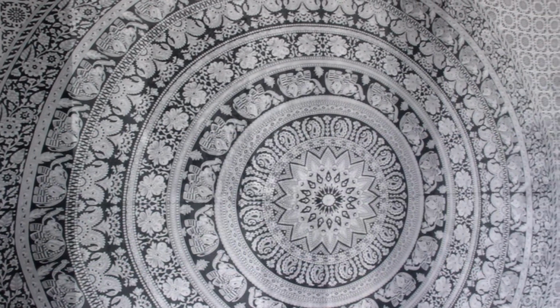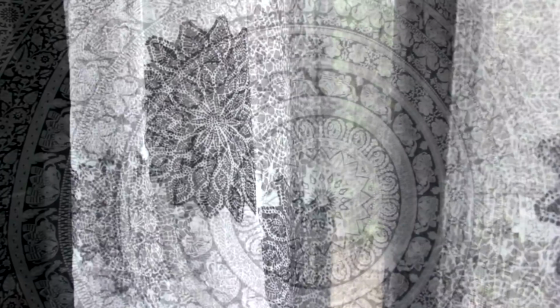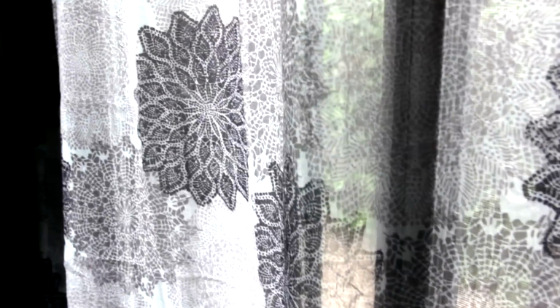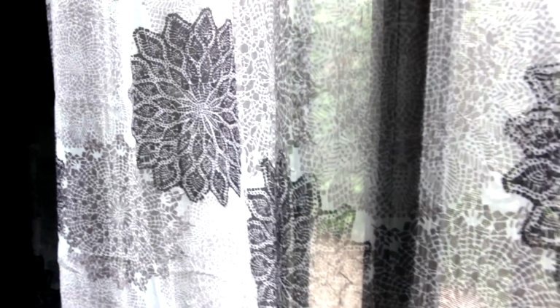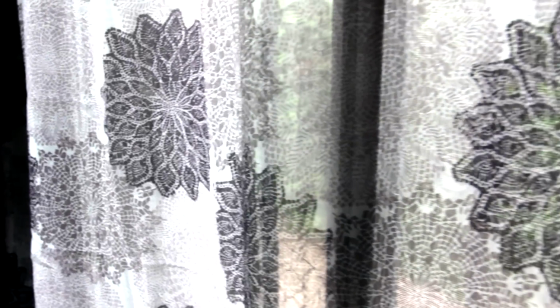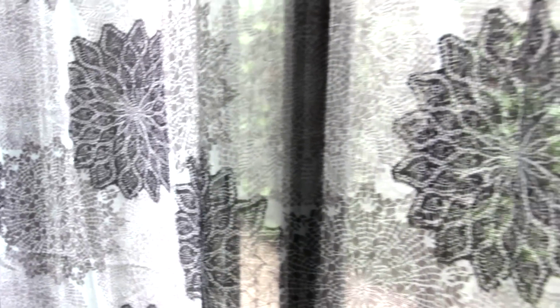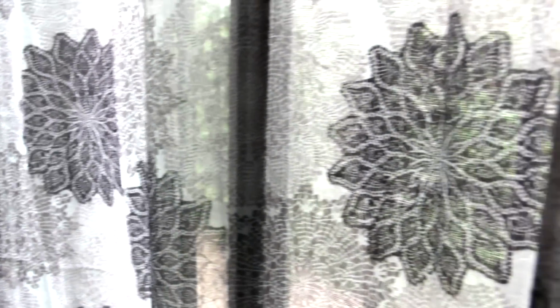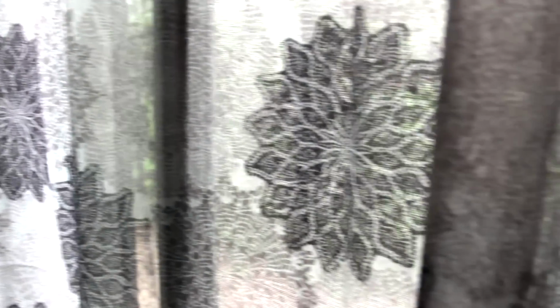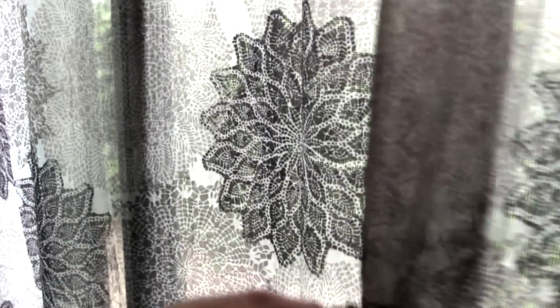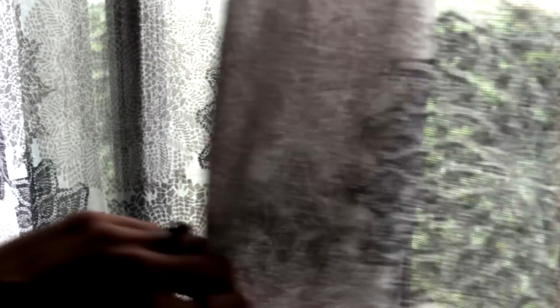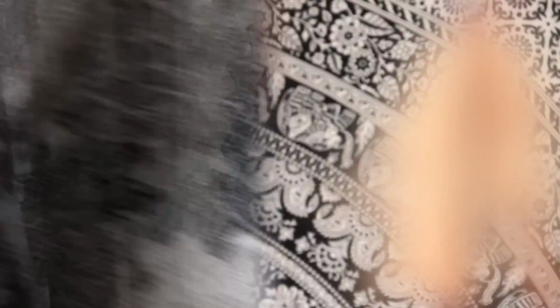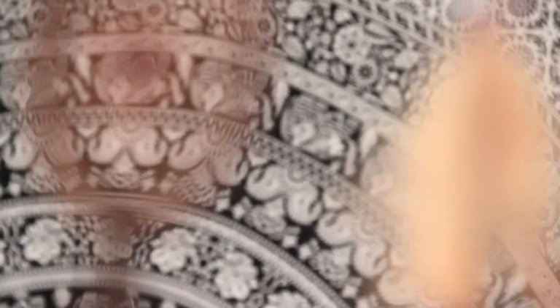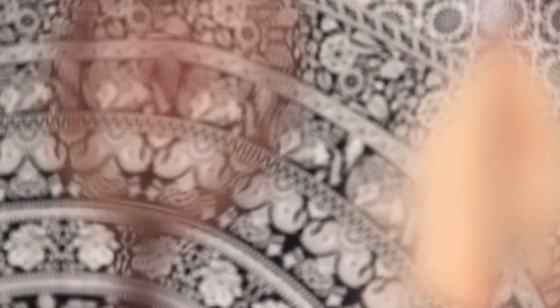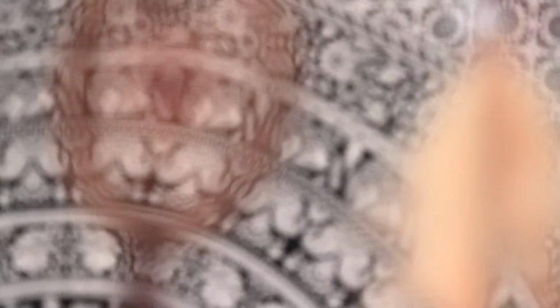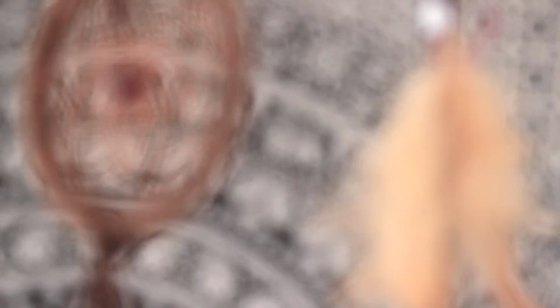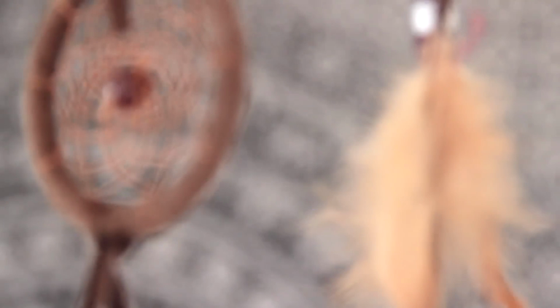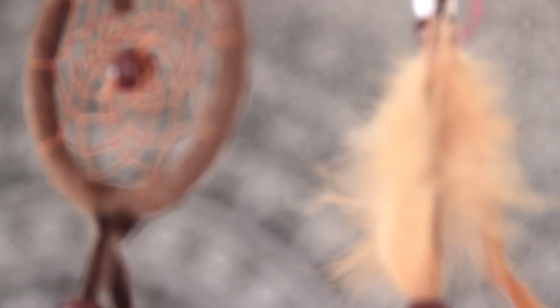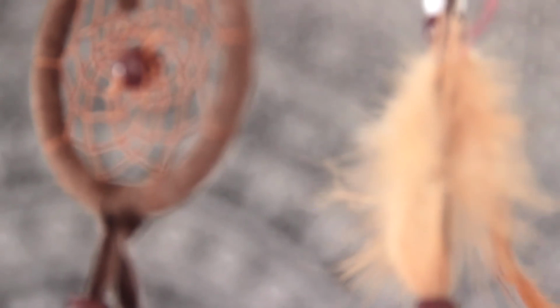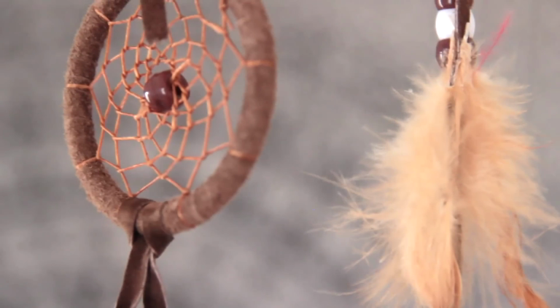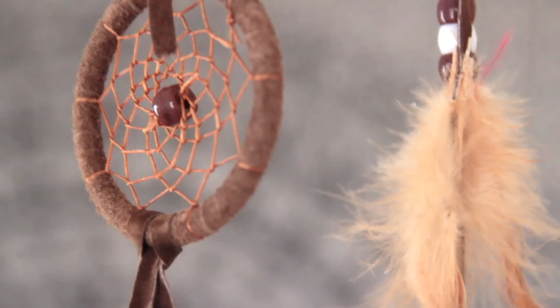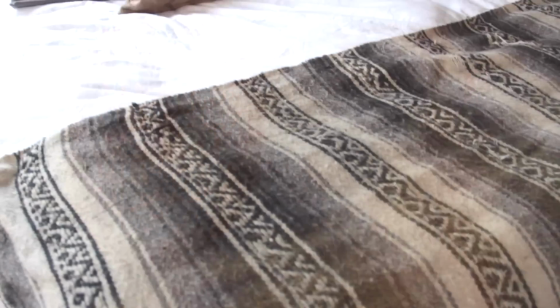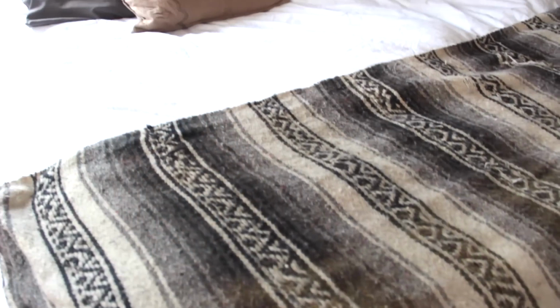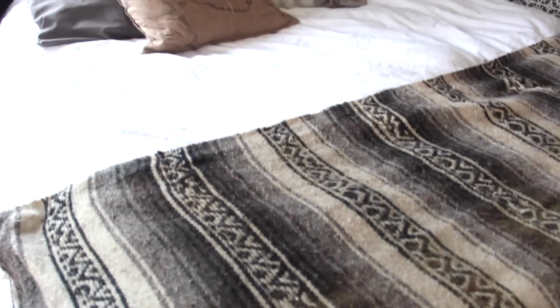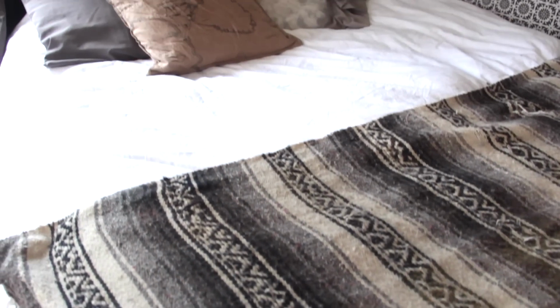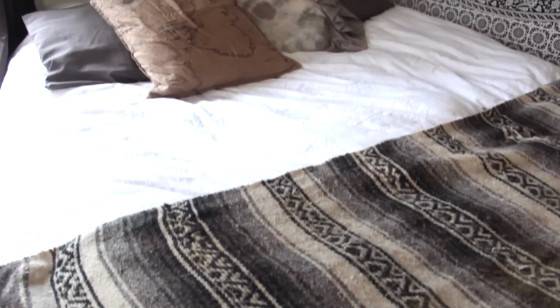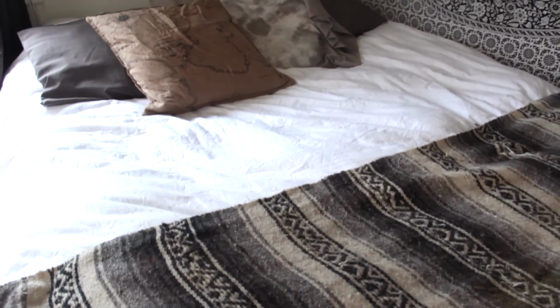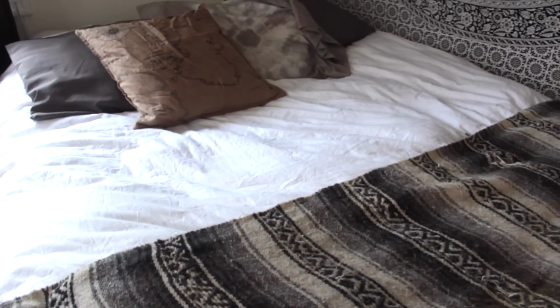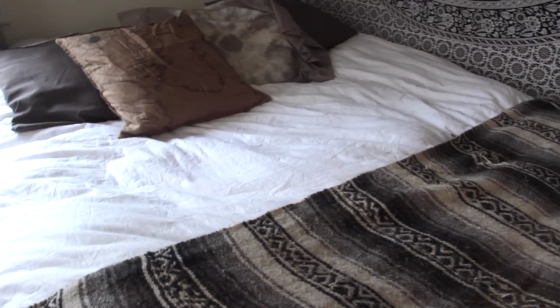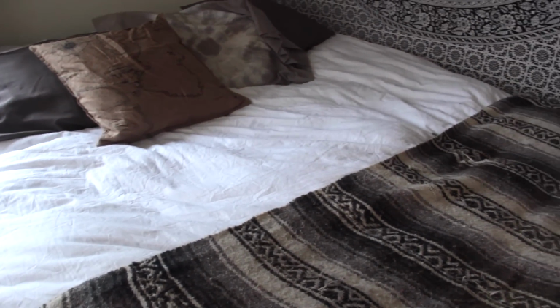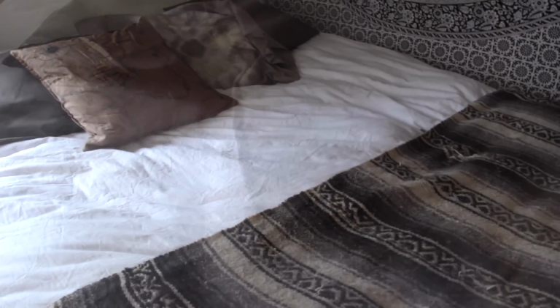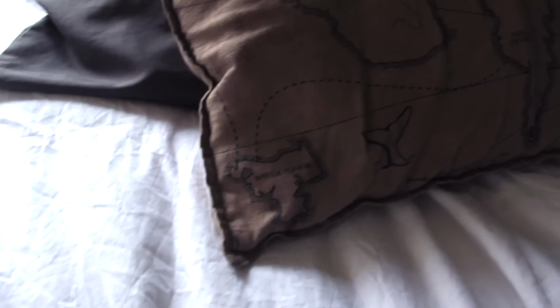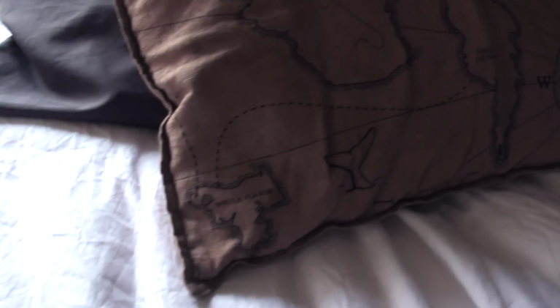Hey guys, I just wanted to give you a visual update on how my boho inspired bedroom is coming along. It feels so good to wake up in a space that feels like me and that leaves me feeling inspired.